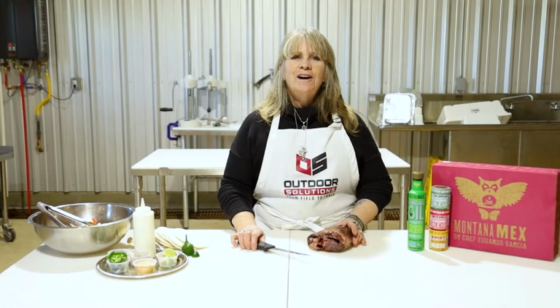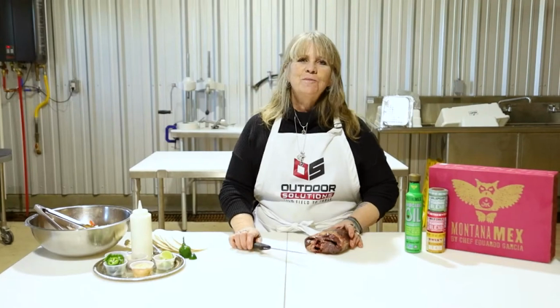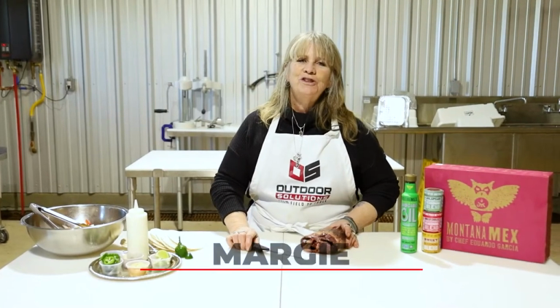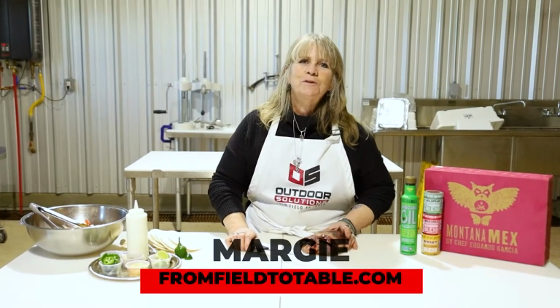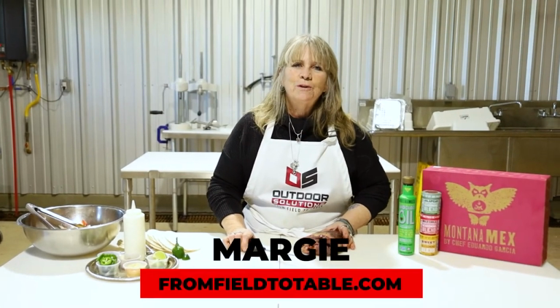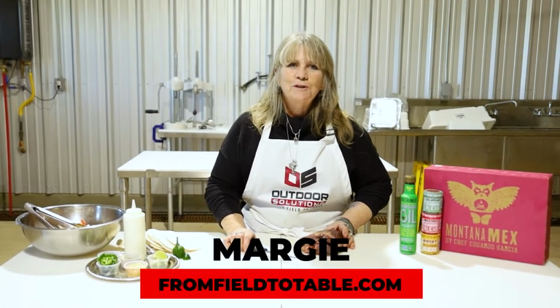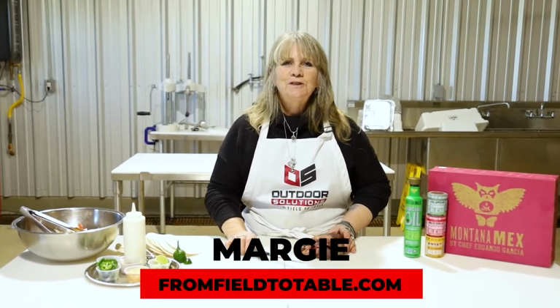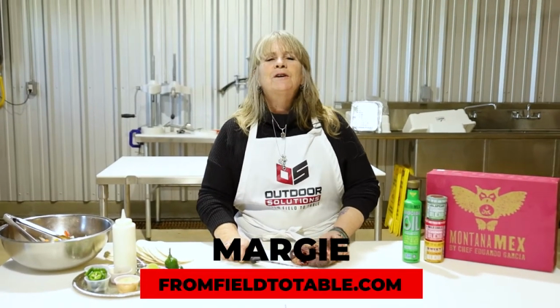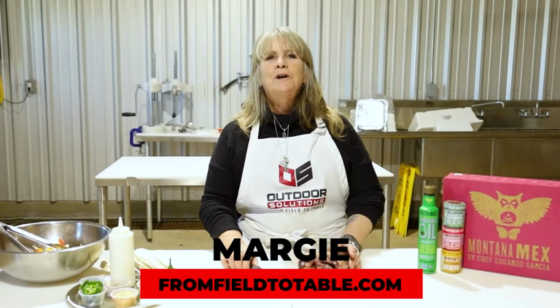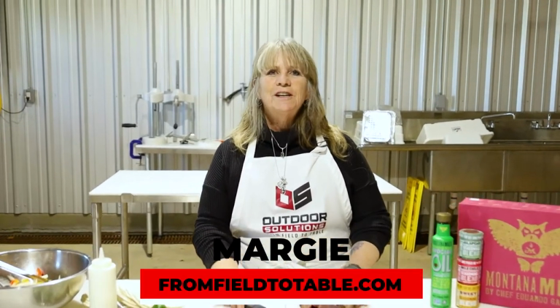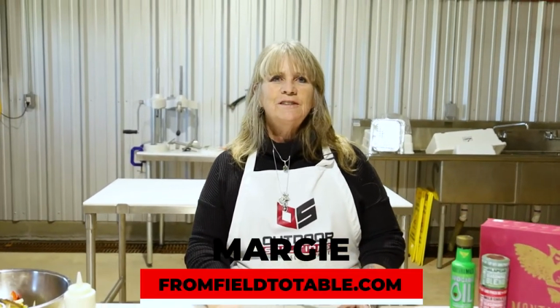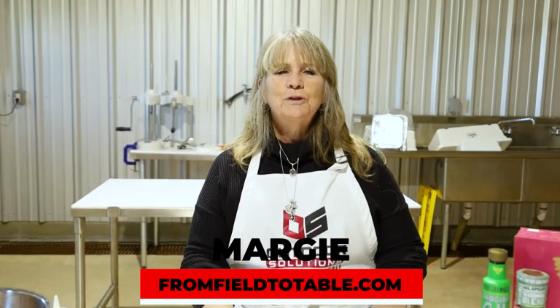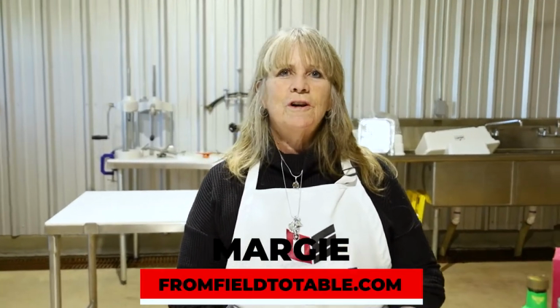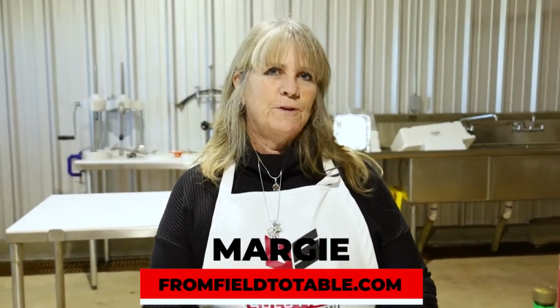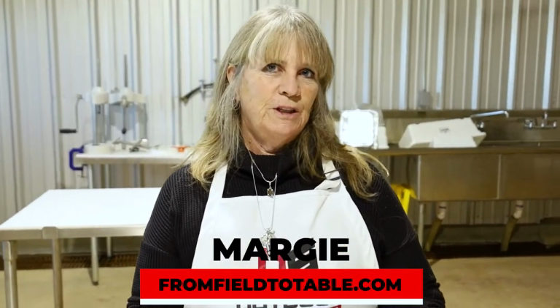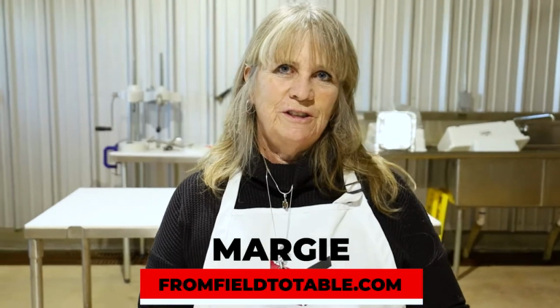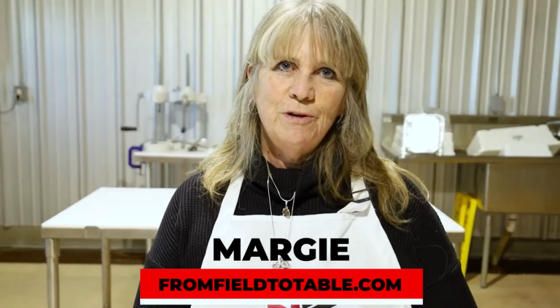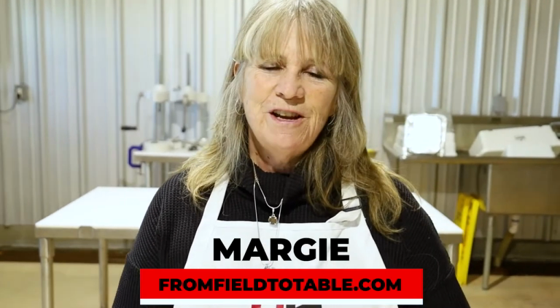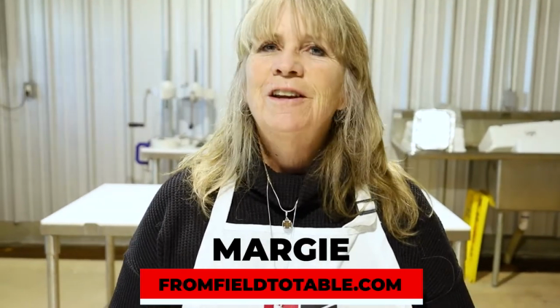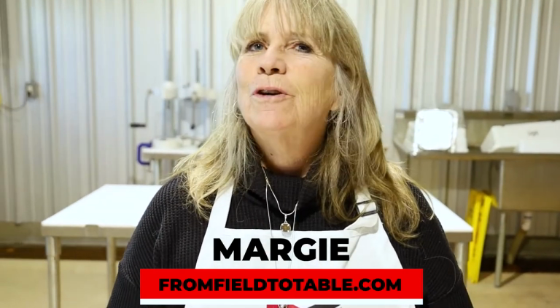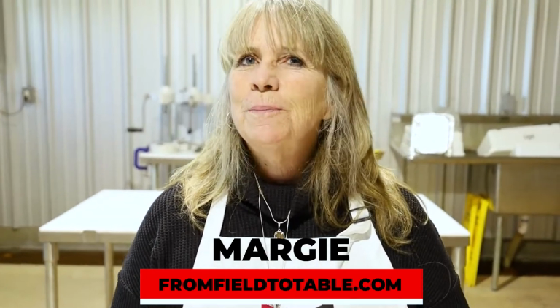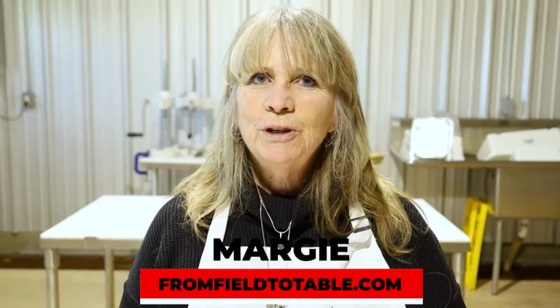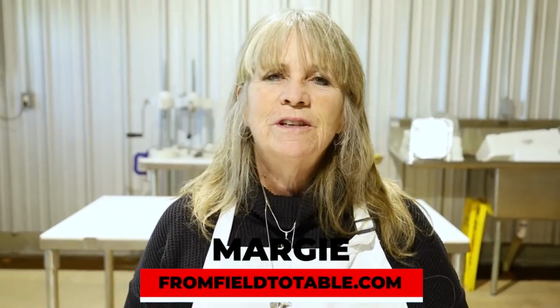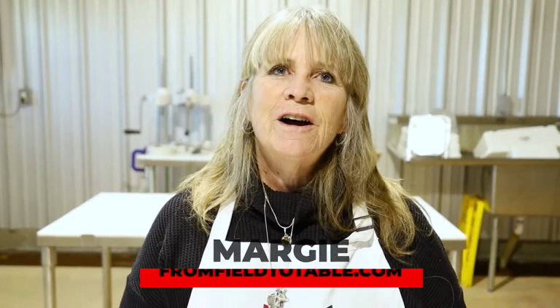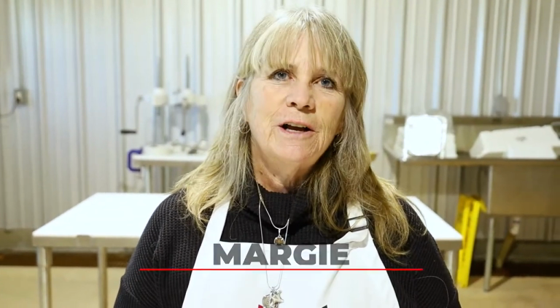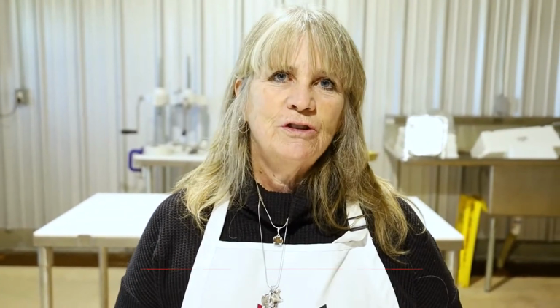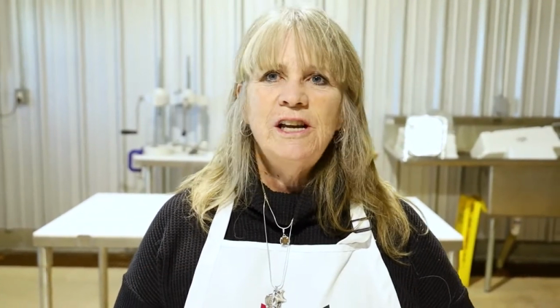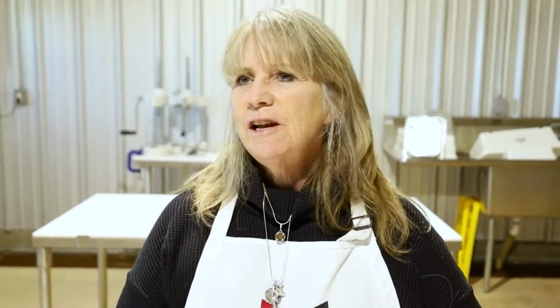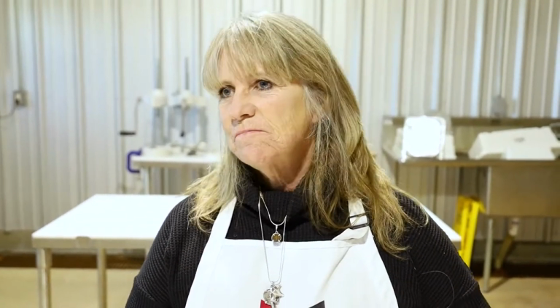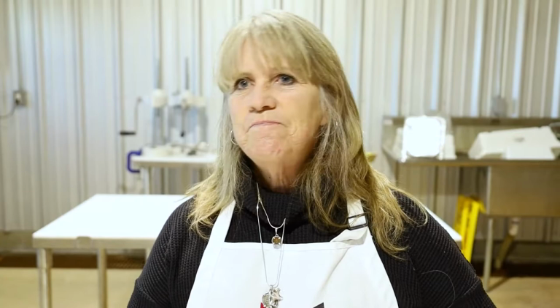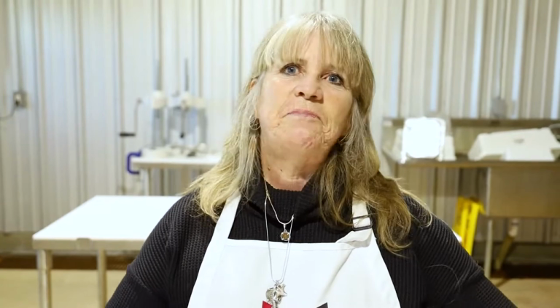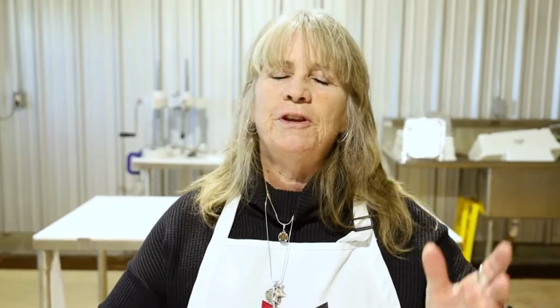Hi, I'm Margie Nelson with Outdoor Solutions. Here we are in Texas. We're doing our from field to table event for Upland Bird. They've got a bunch of cranes, they've got some everything.